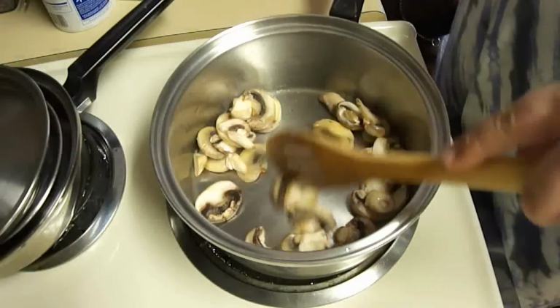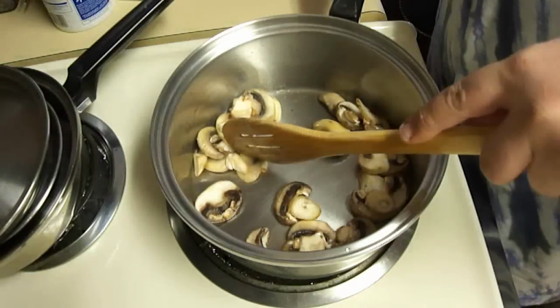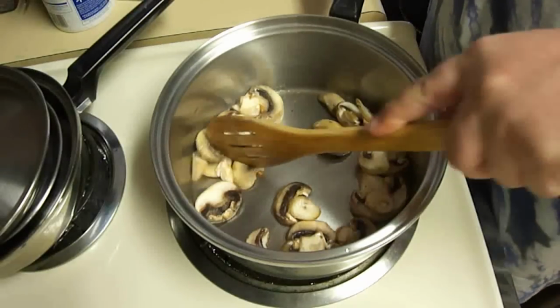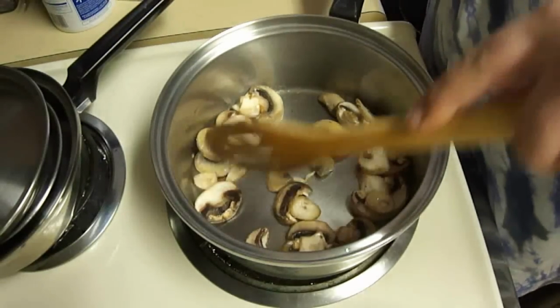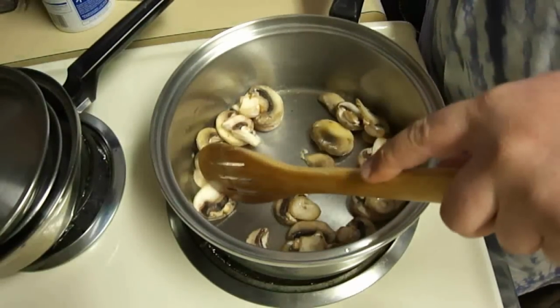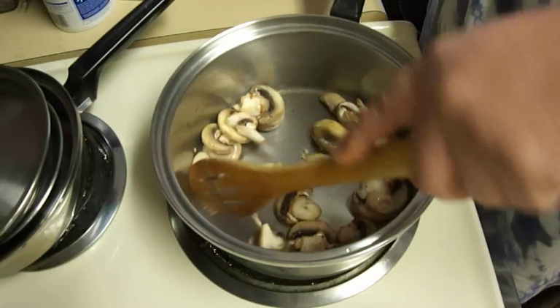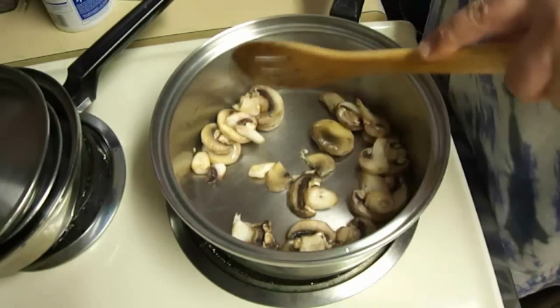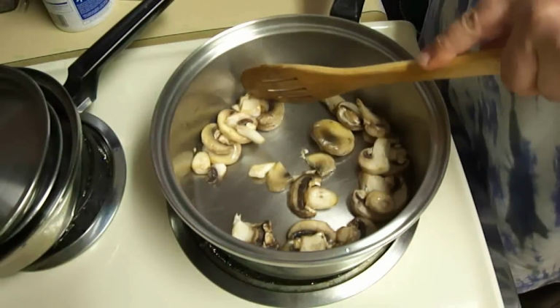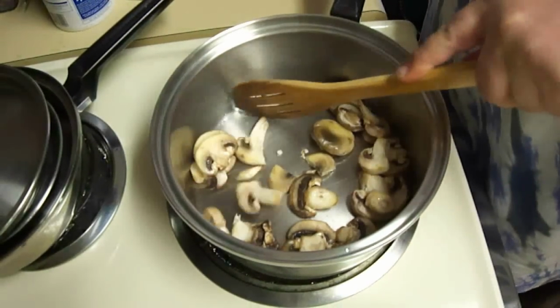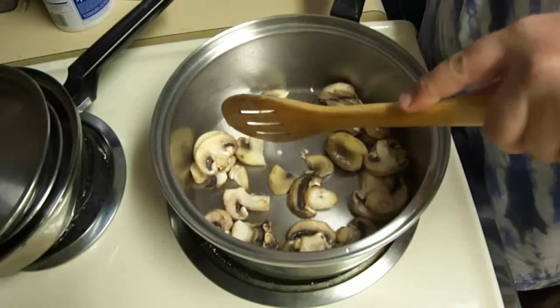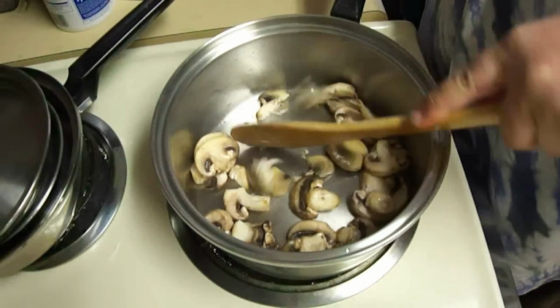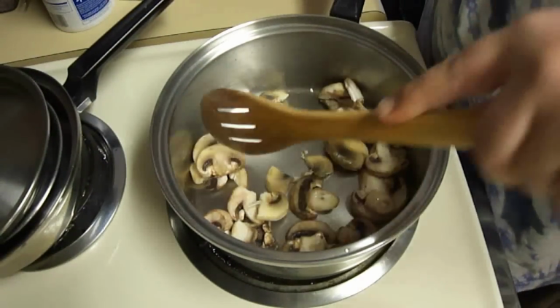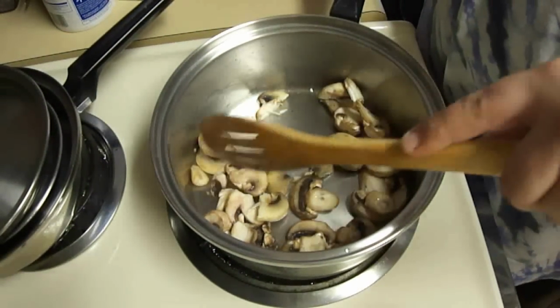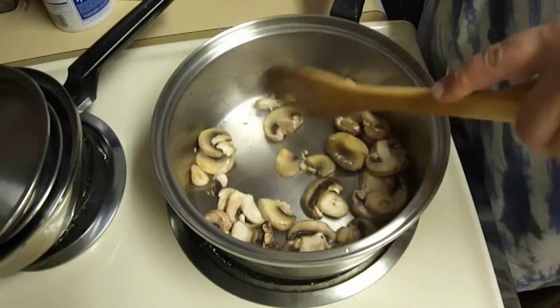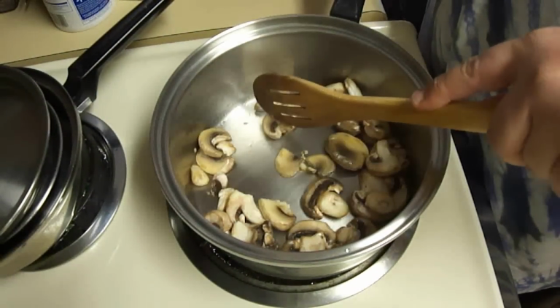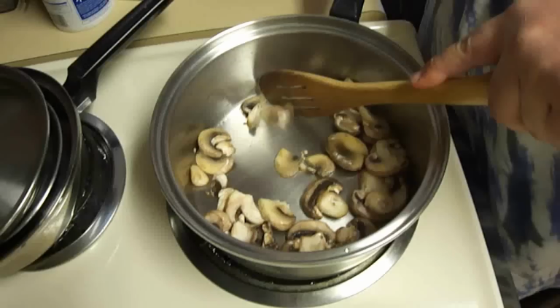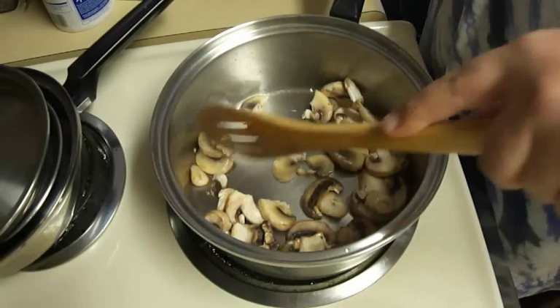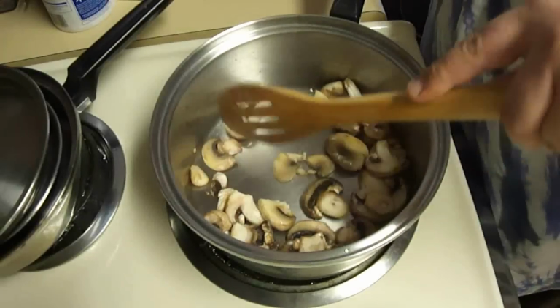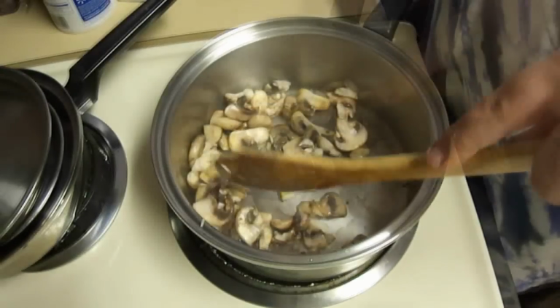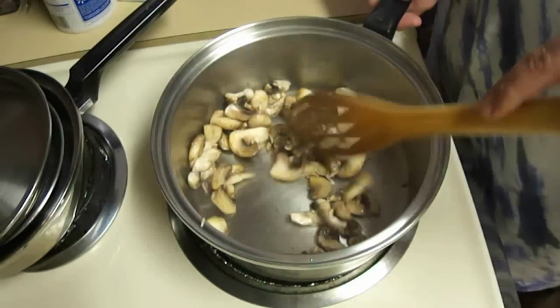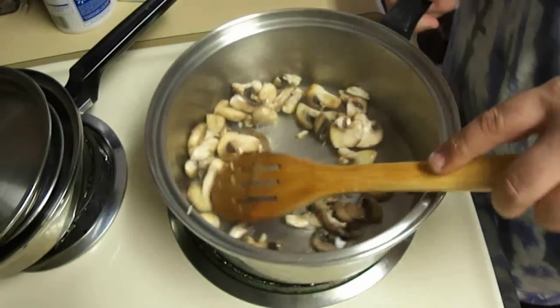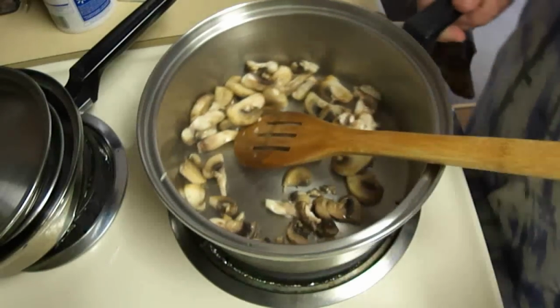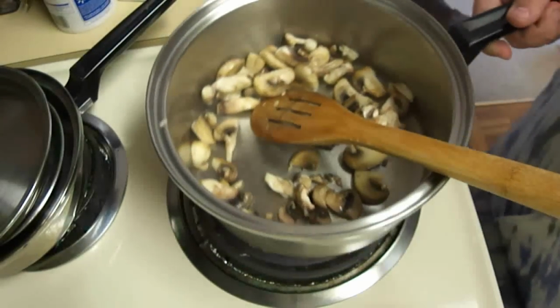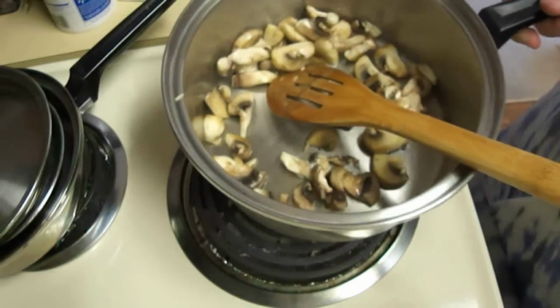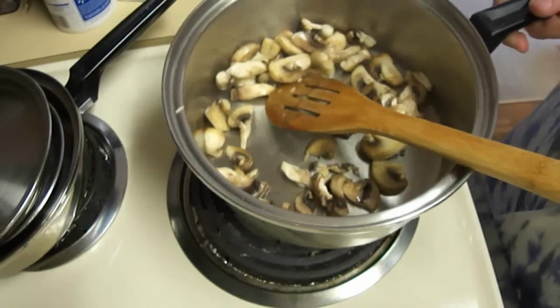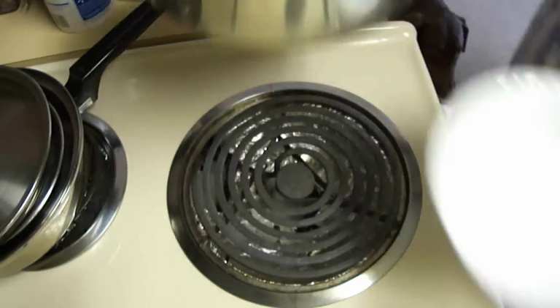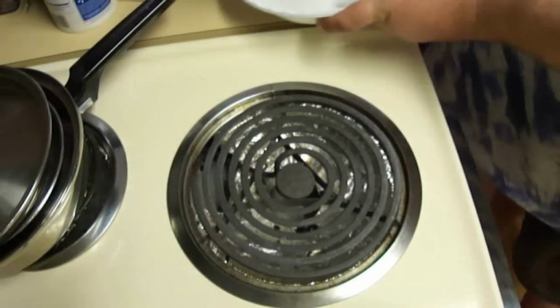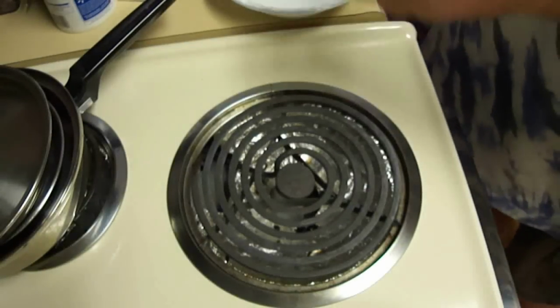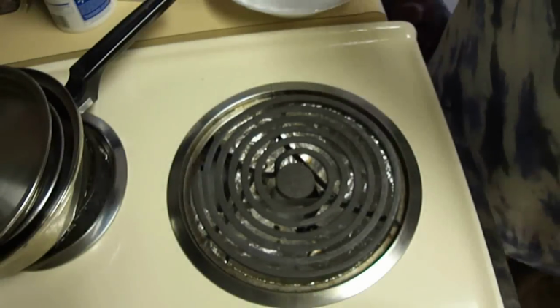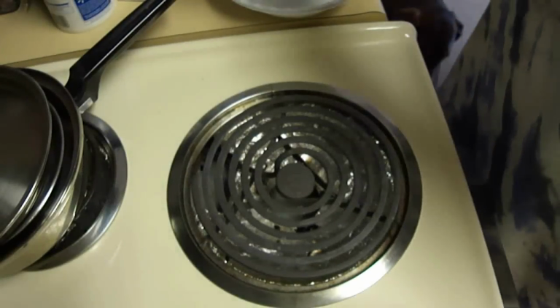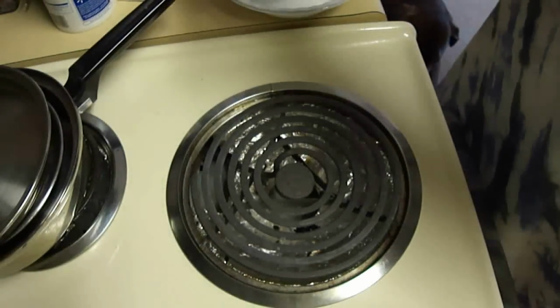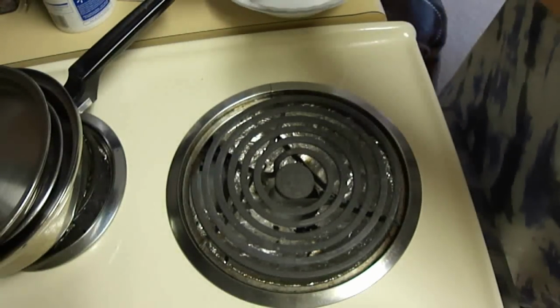While these are sautéing, I'm just going to break them up into smaller bits. I don't like how big these mushrooms are. And once these are sautéed, I'm going to remove them and put them into a bowl.